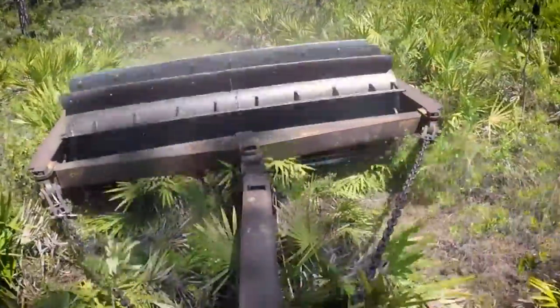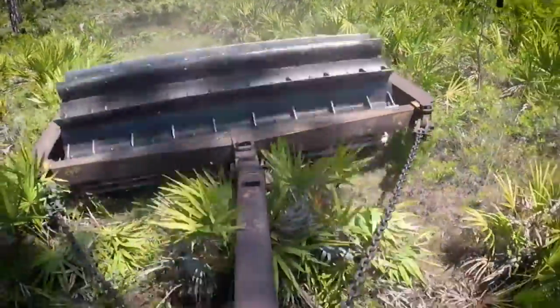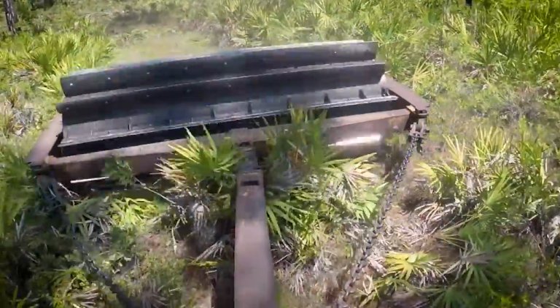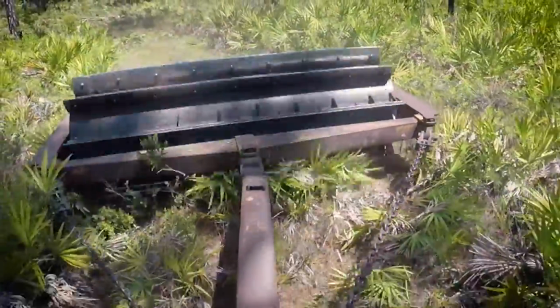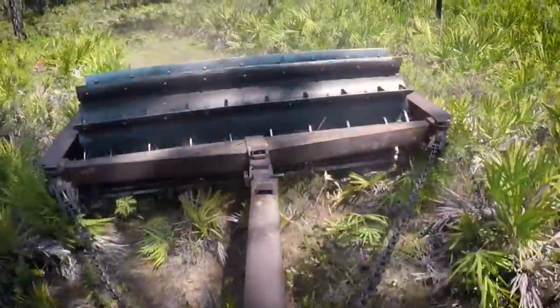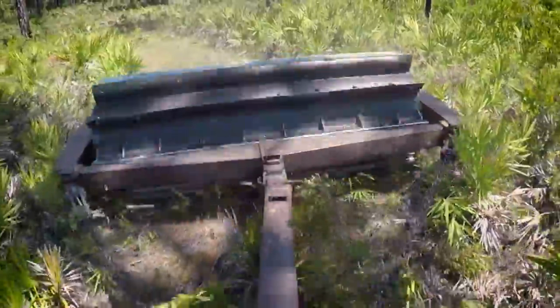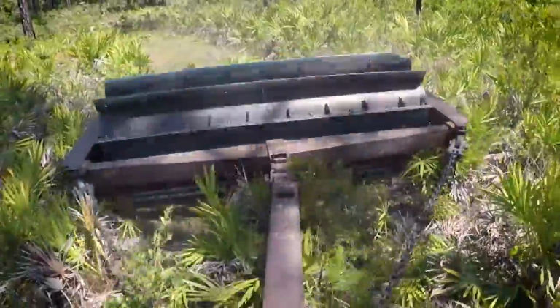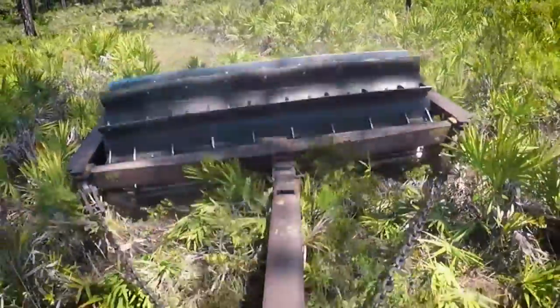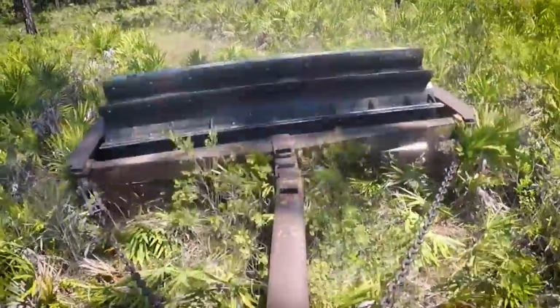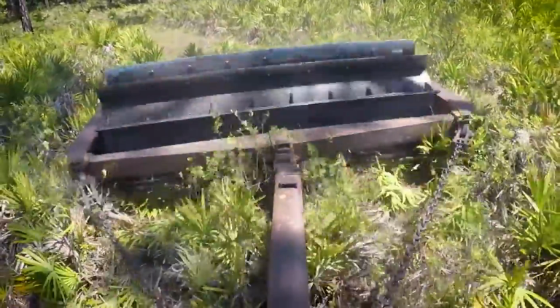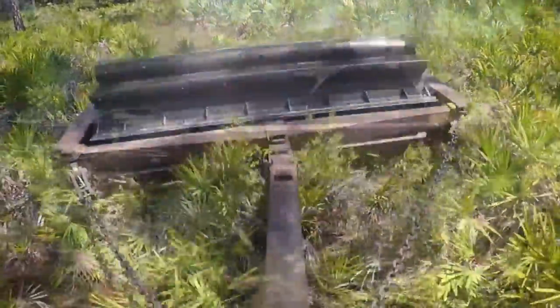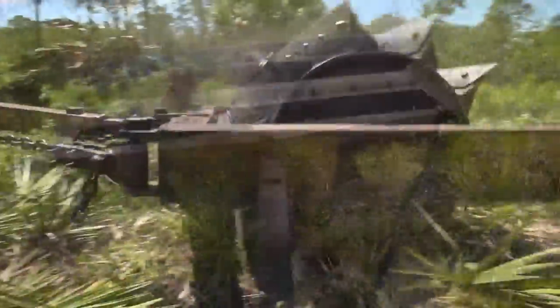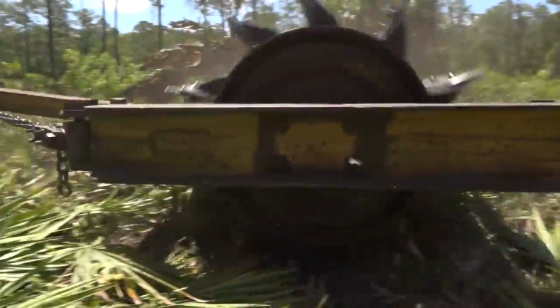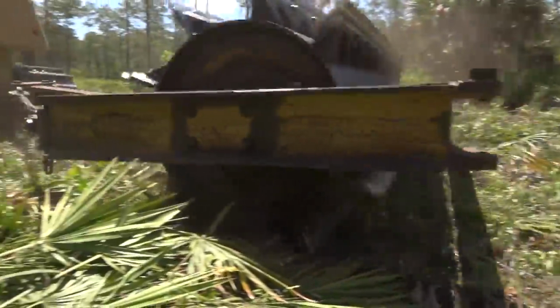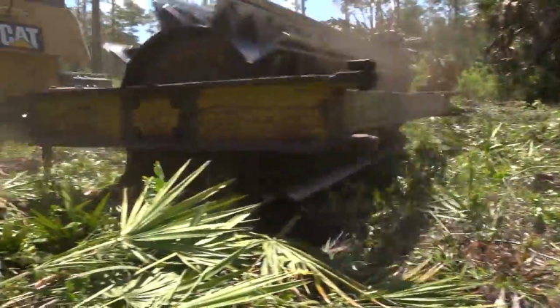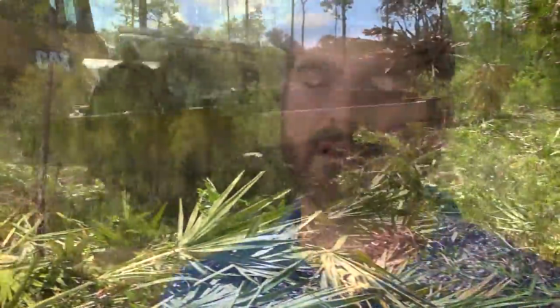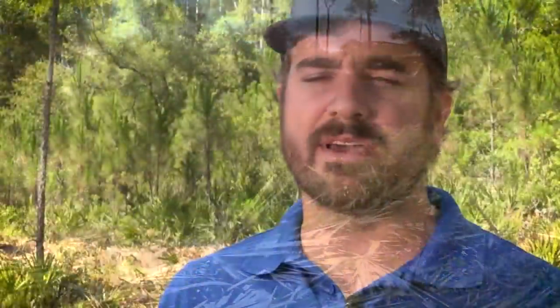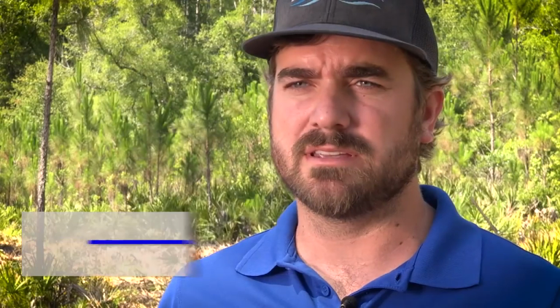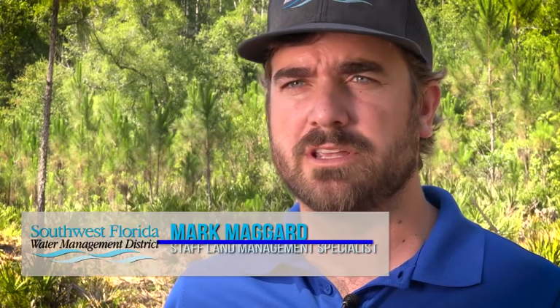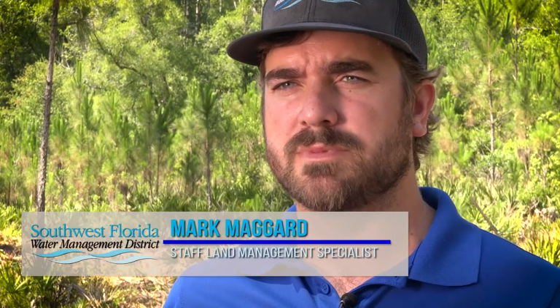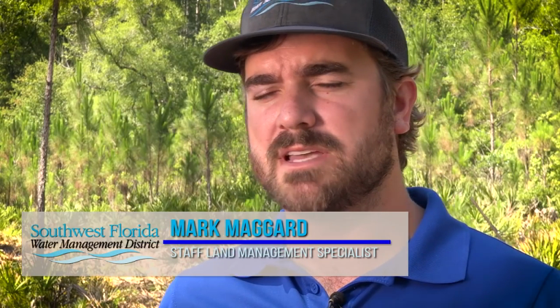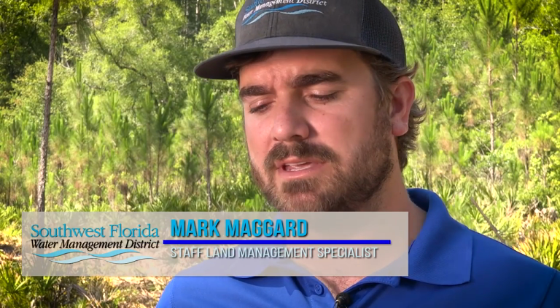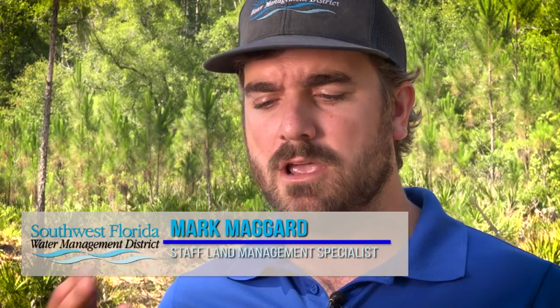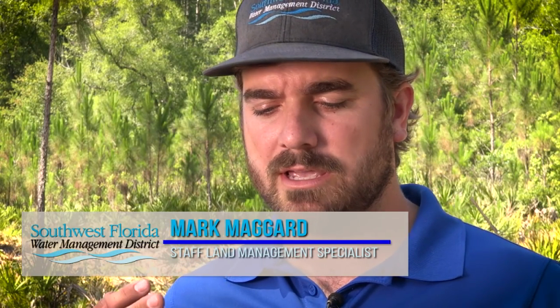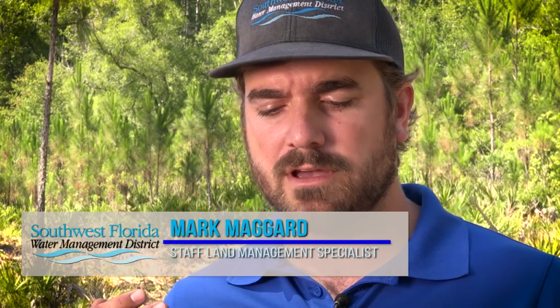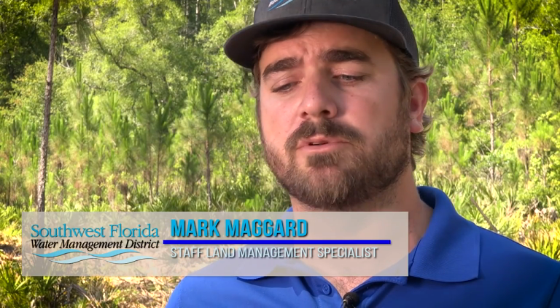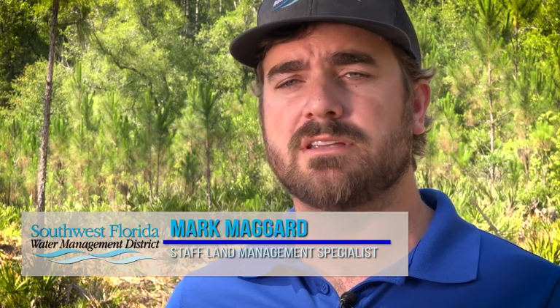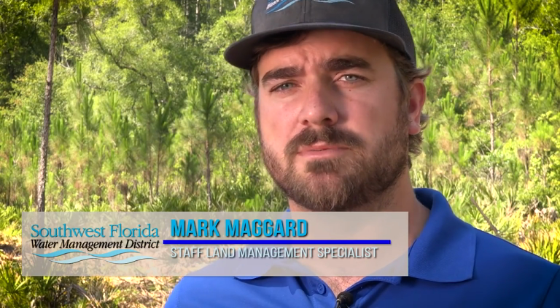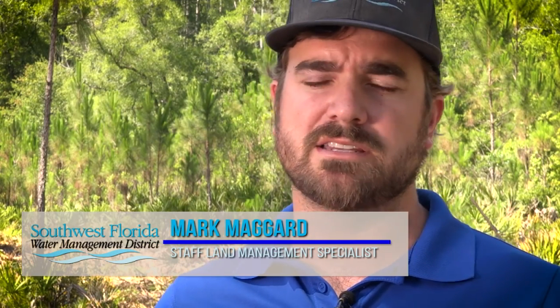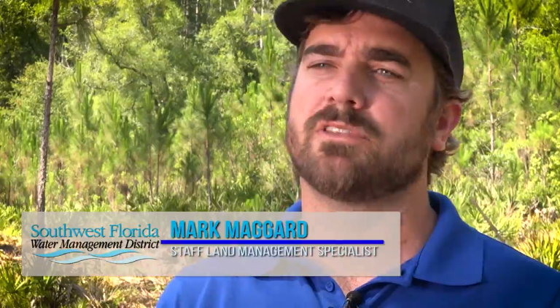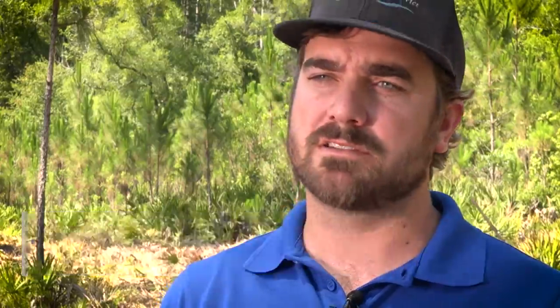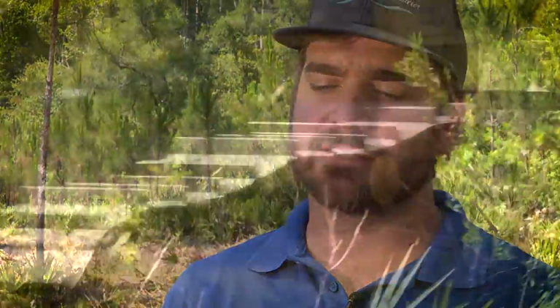We come in and we do mechanical treatment, which means we use roller choppers, mulchers, or mowers. What we face here in land management is woody encroachment, which basically means we have undesirable trees and shrubs that kind of take over these natural landscapes.